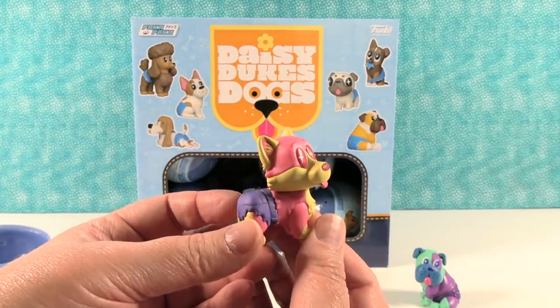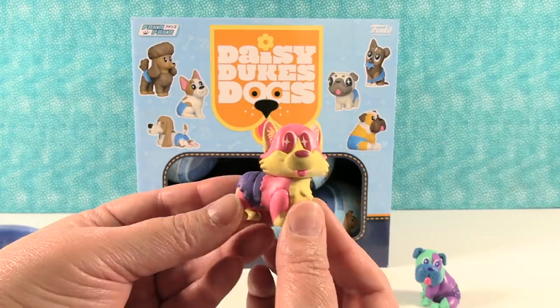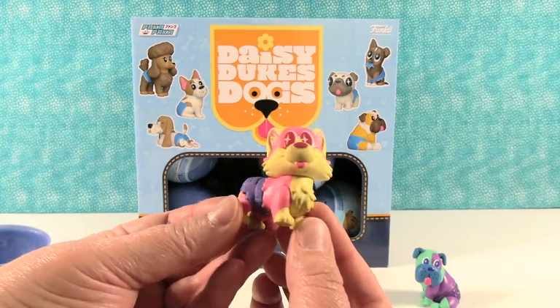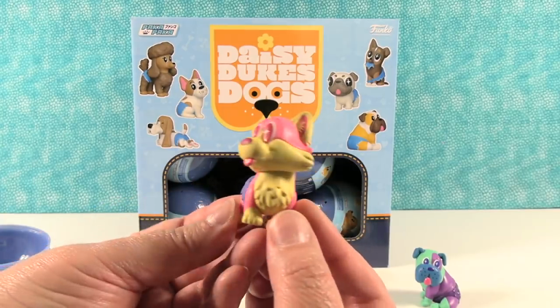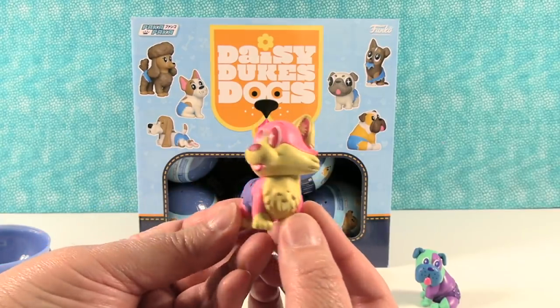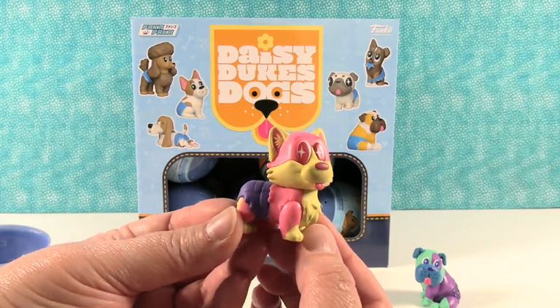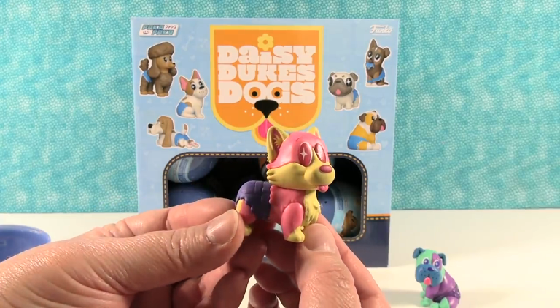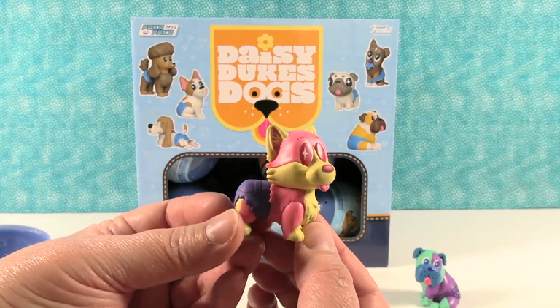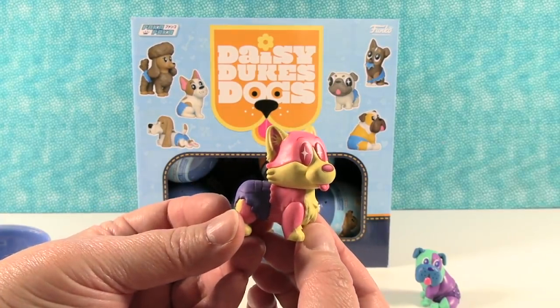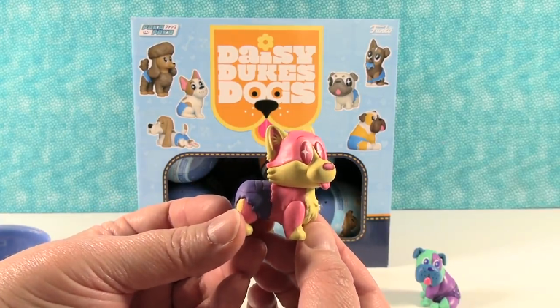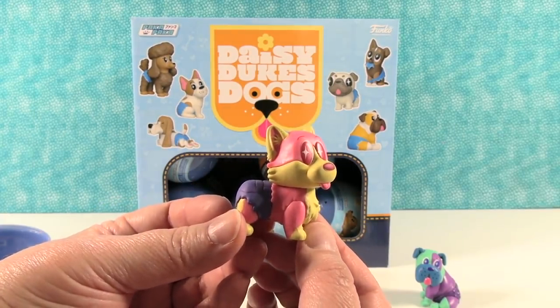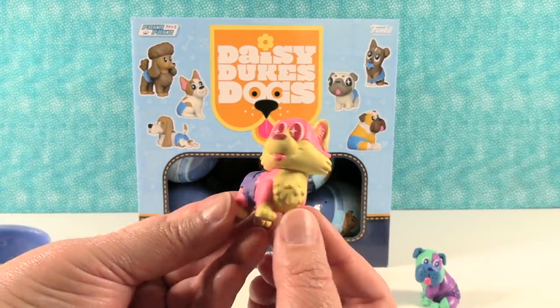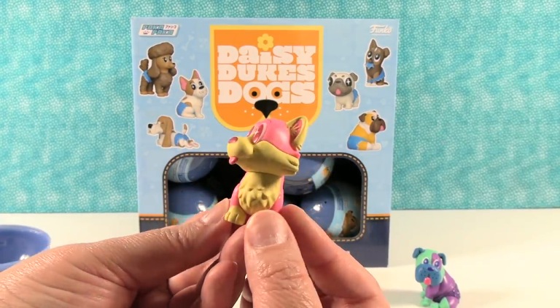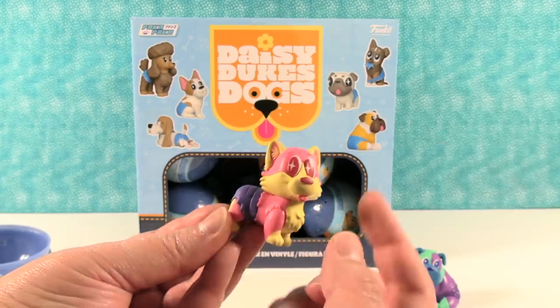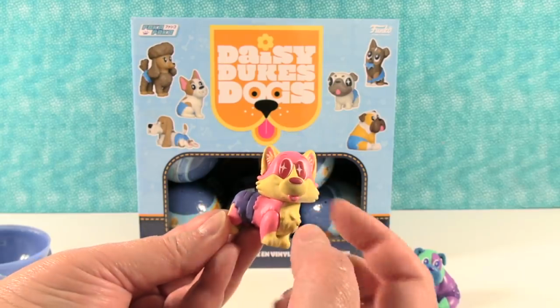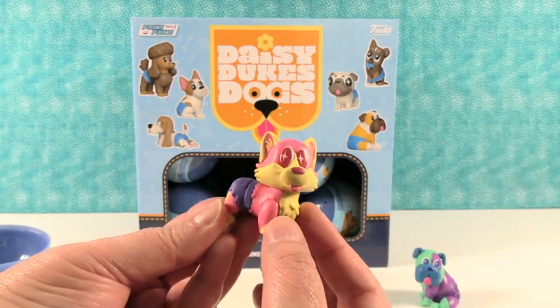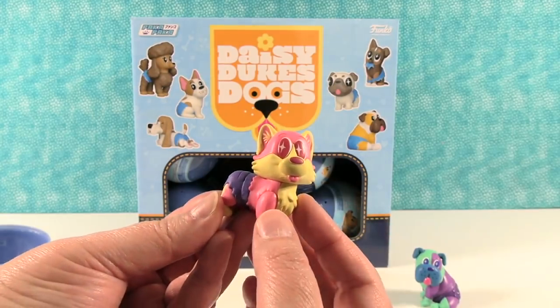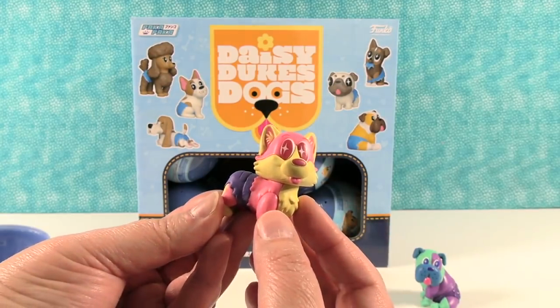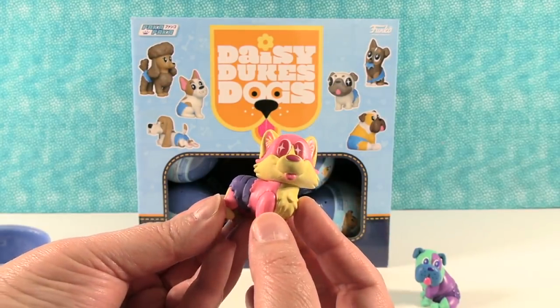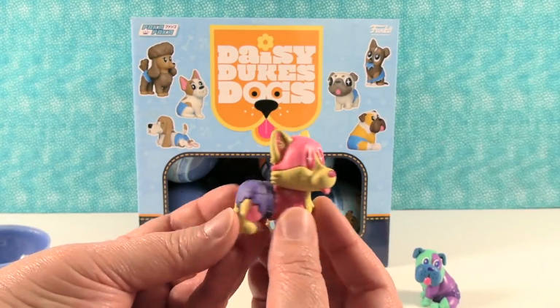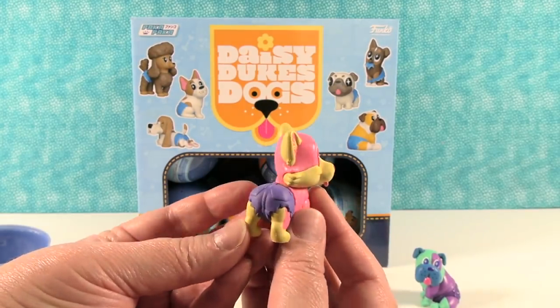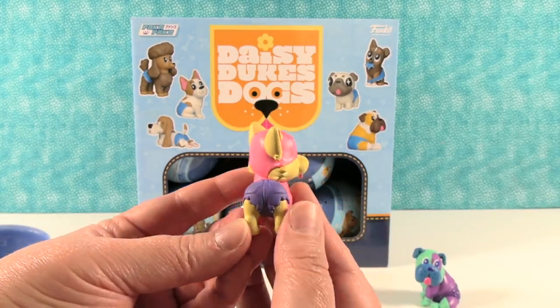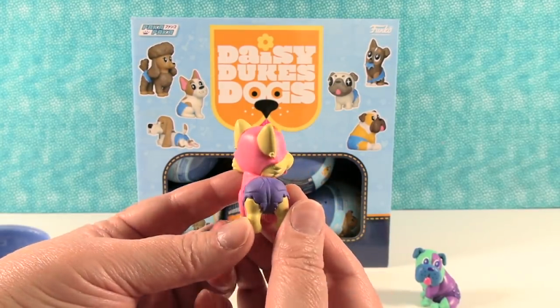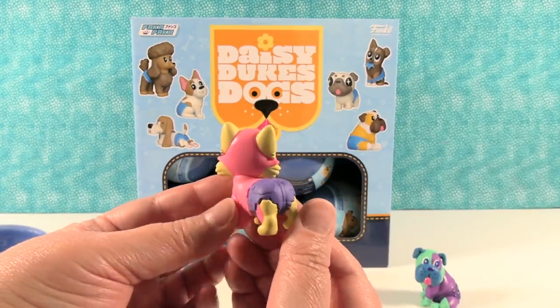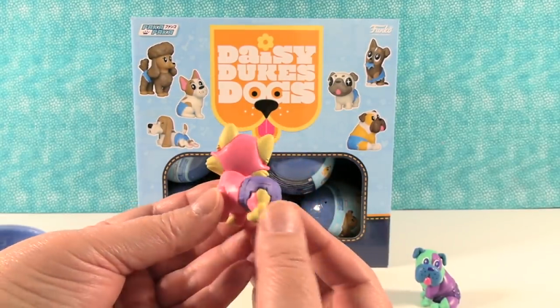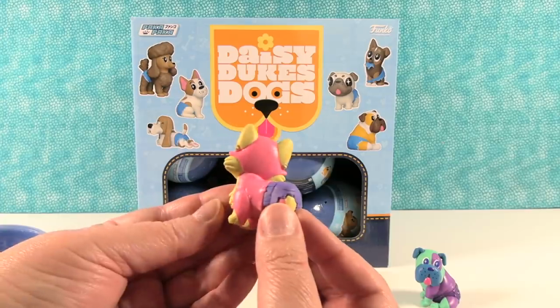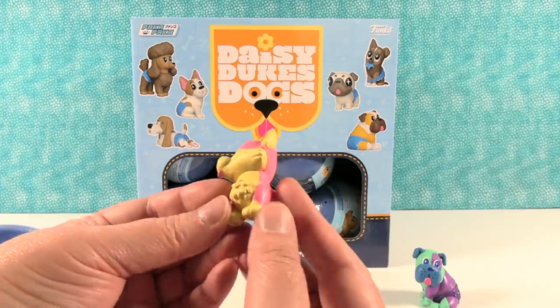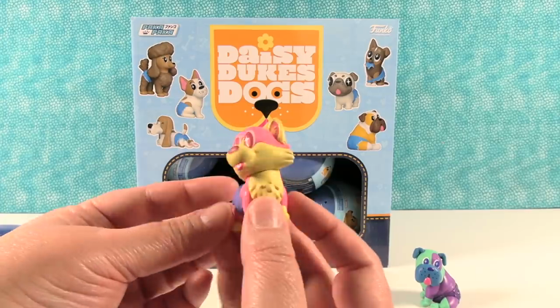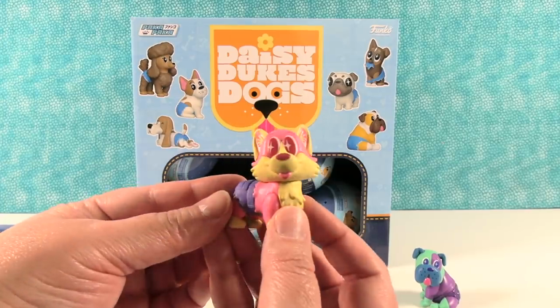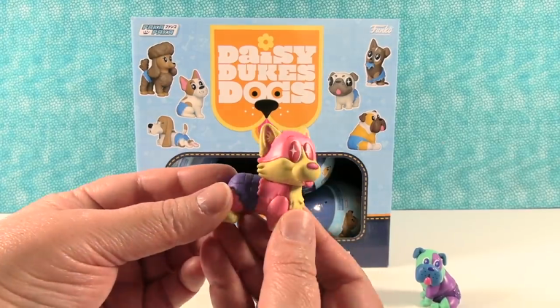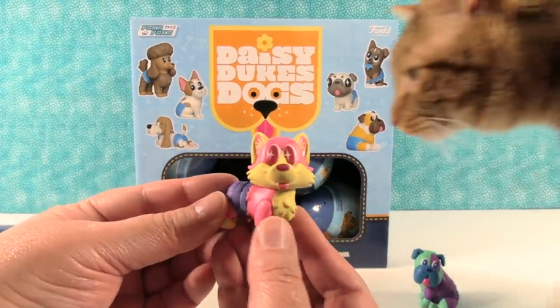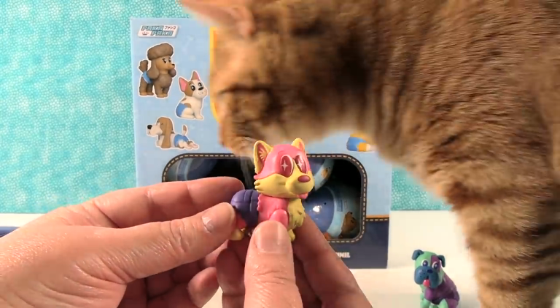So this actually is a chase figure as well — it's 1 in 18. I like the big eyes with the stars in them. Pretty cute little purple Daisy Duke shorts. That's really cute.